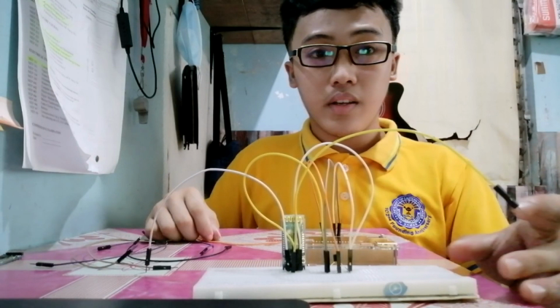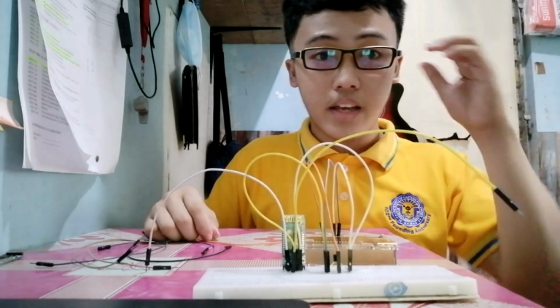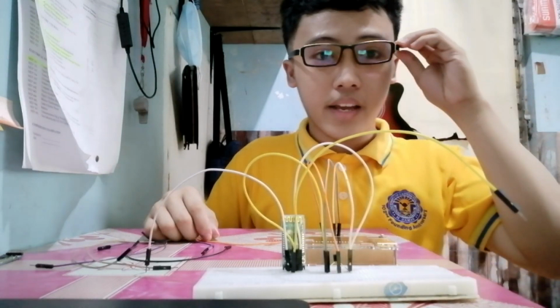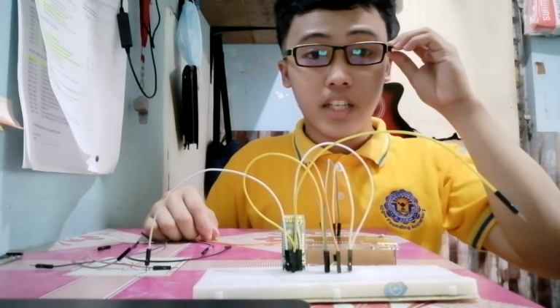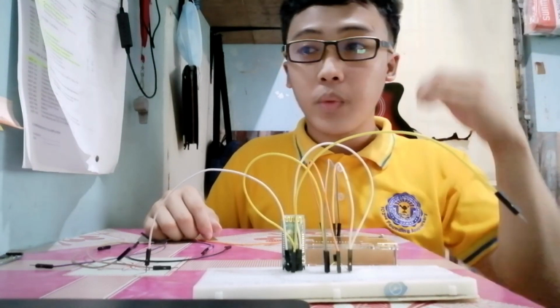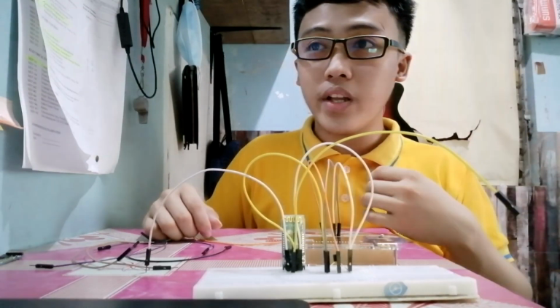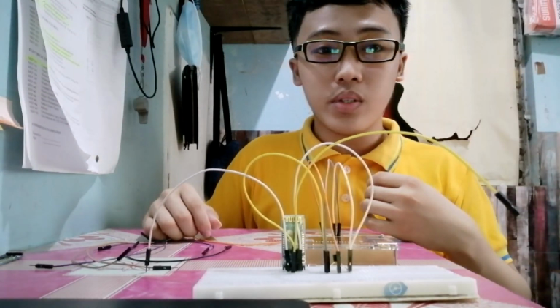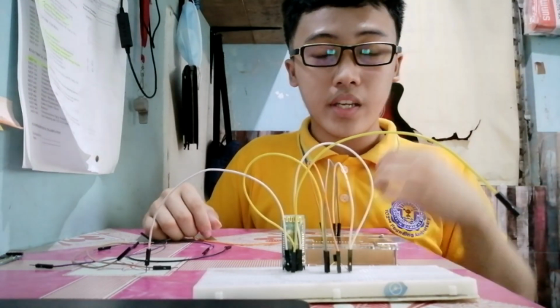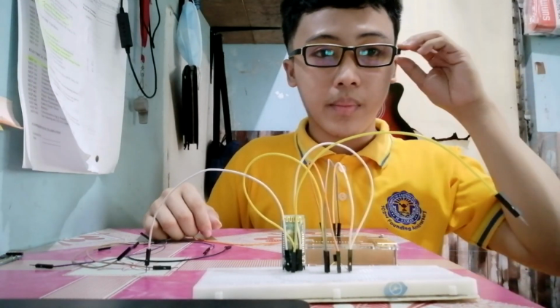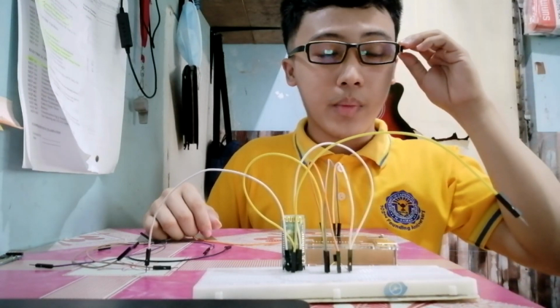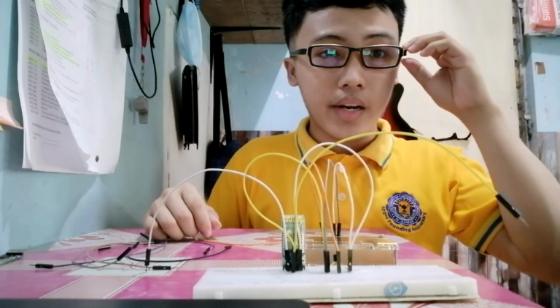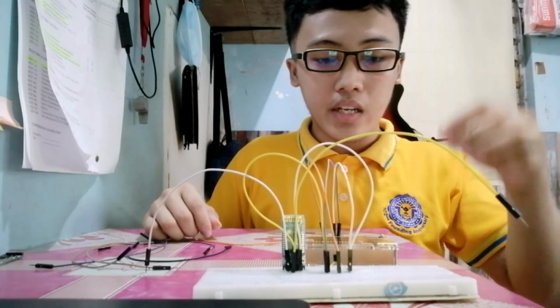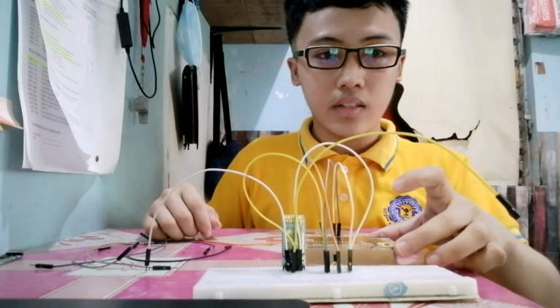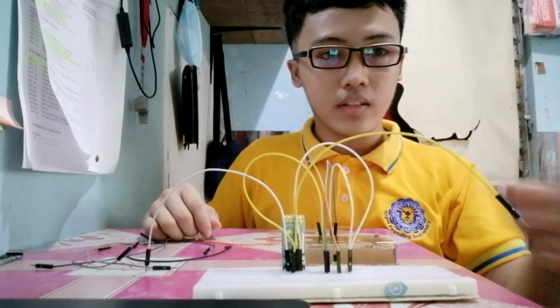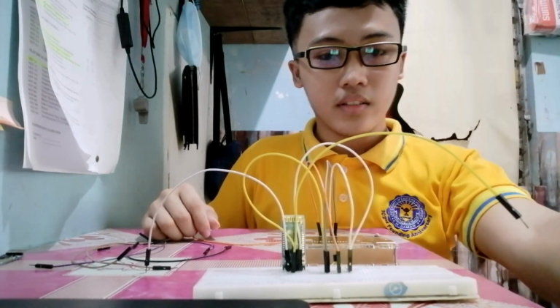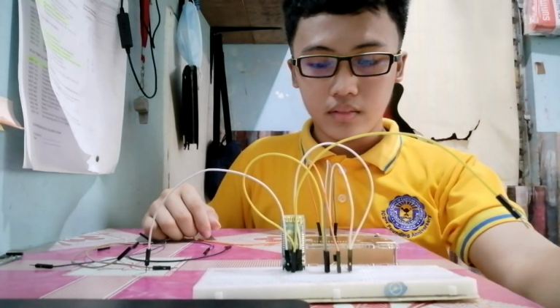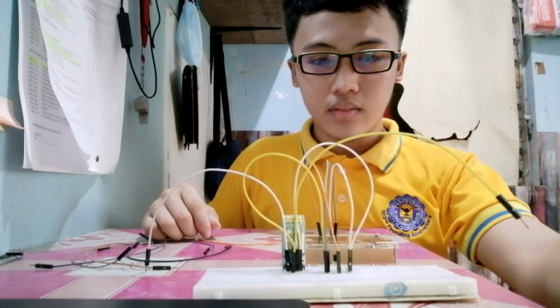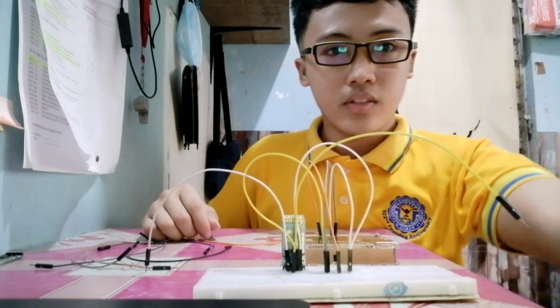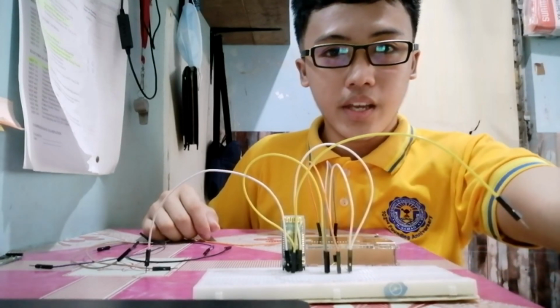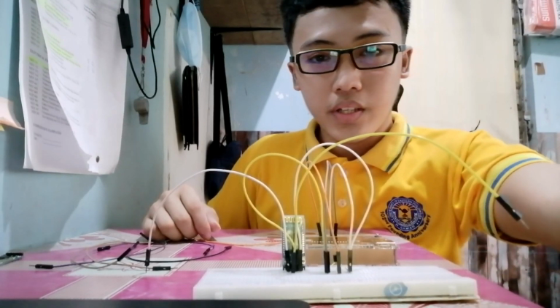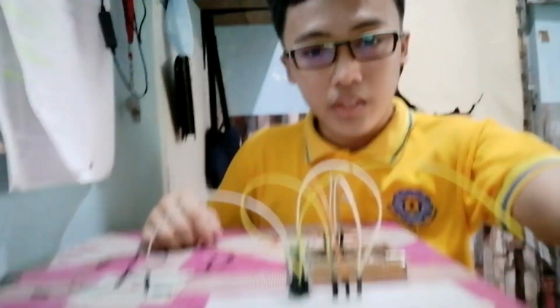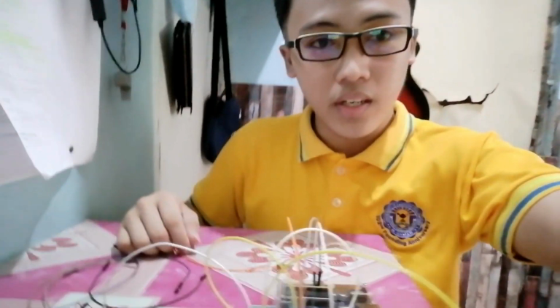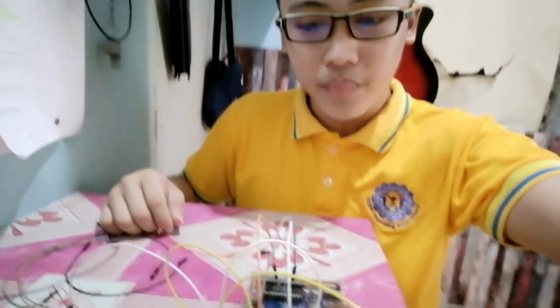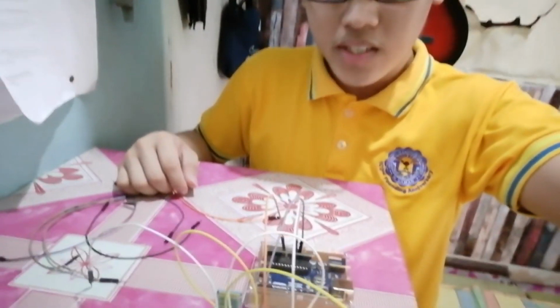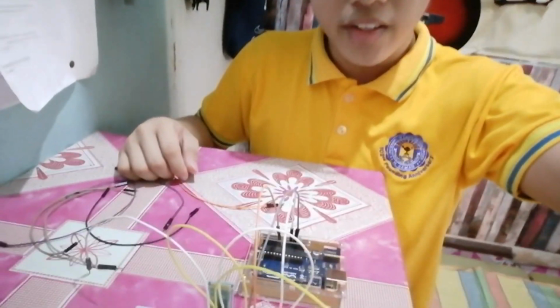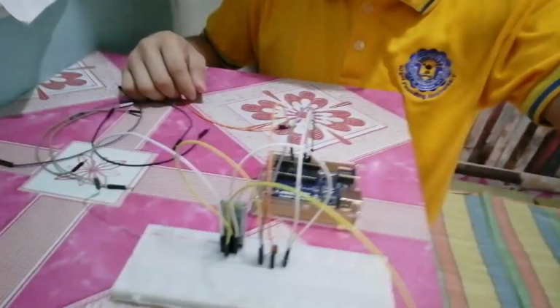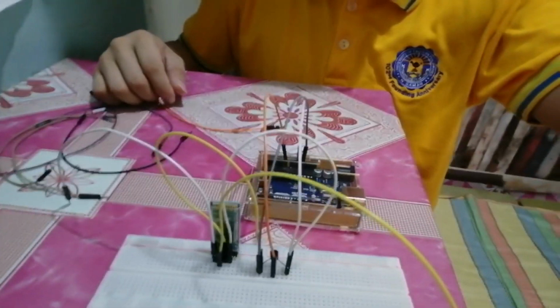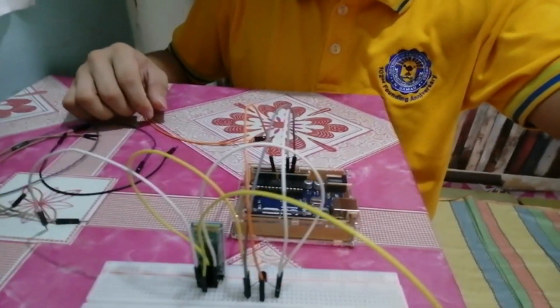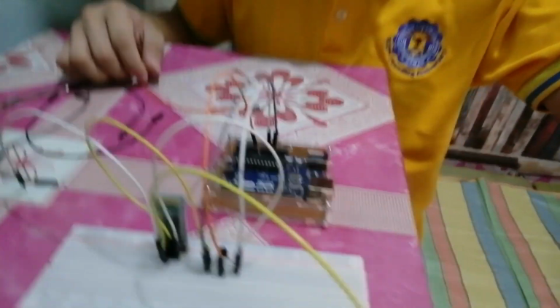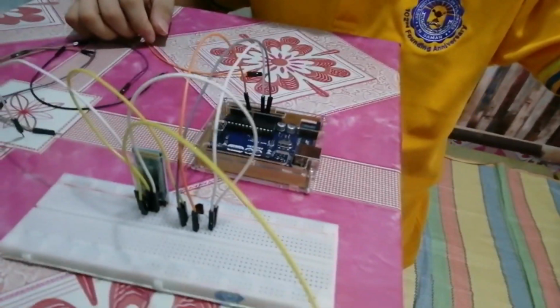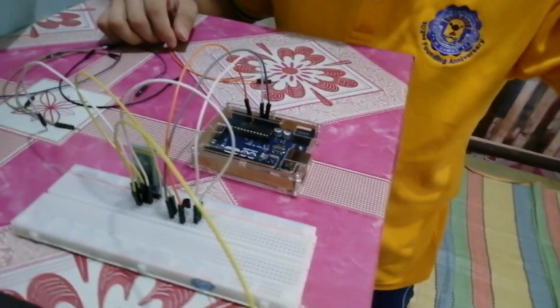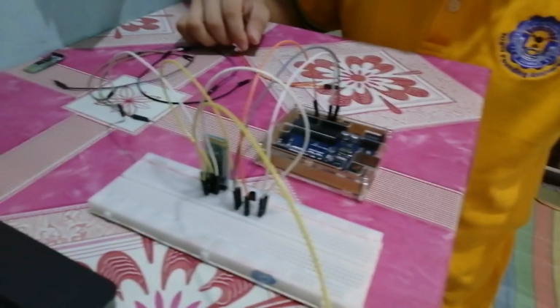Next, we are going to use the Arduino IDE. This is our final output, and here is our circuit.